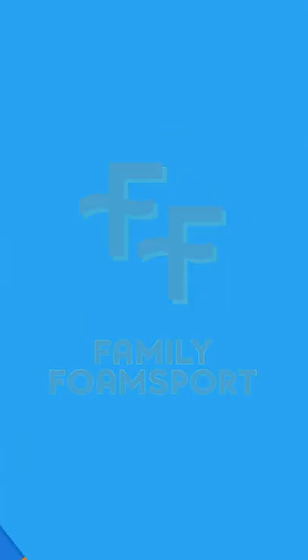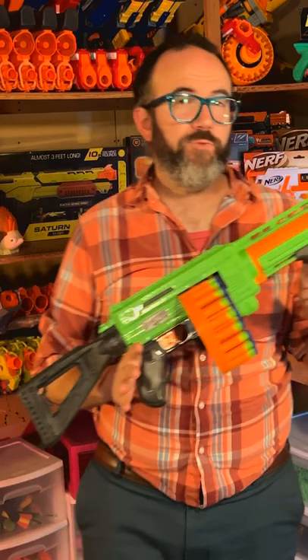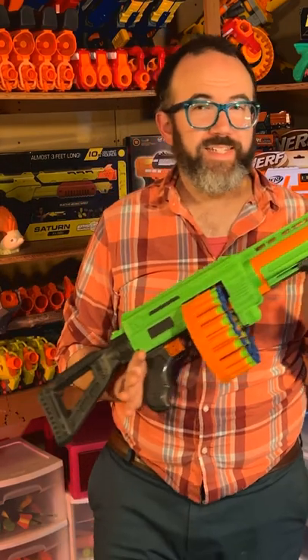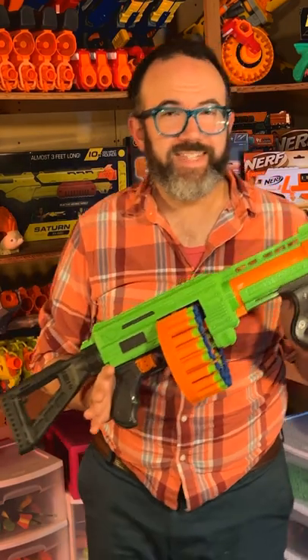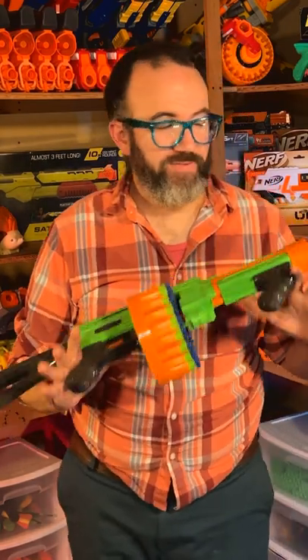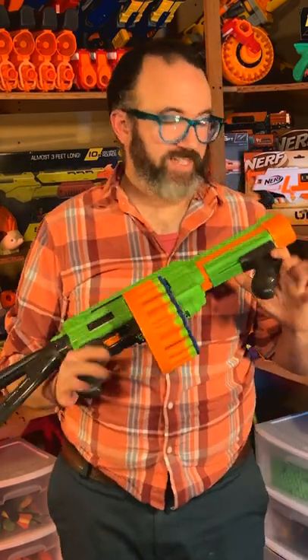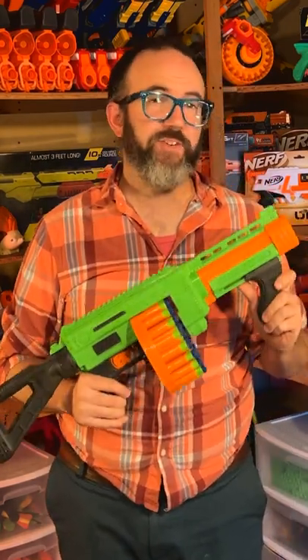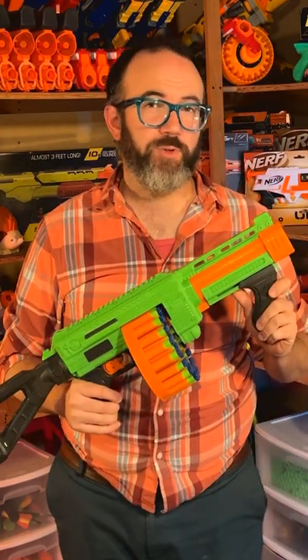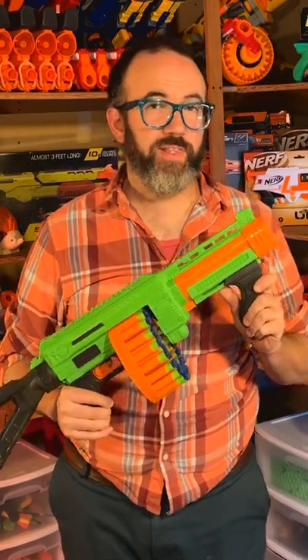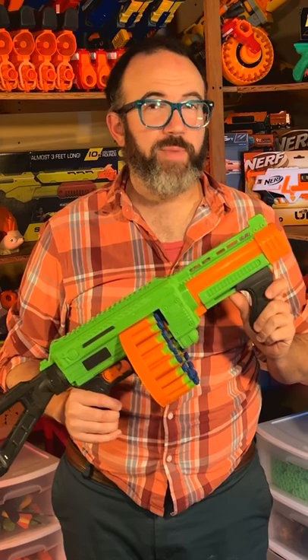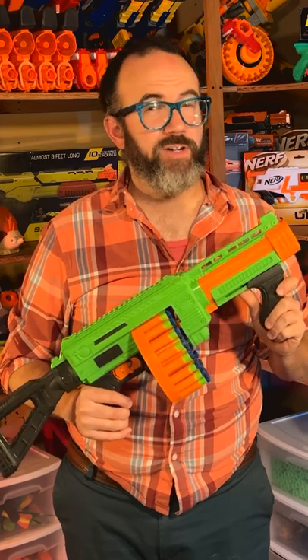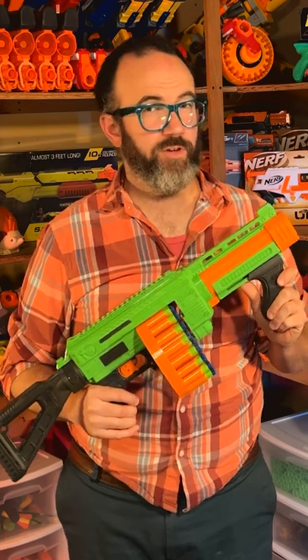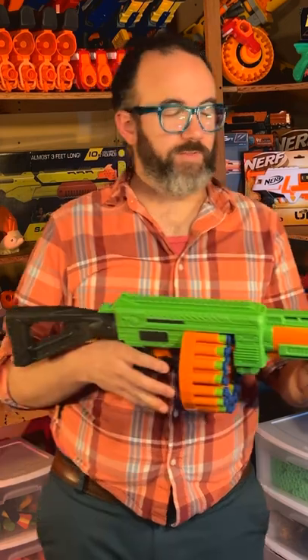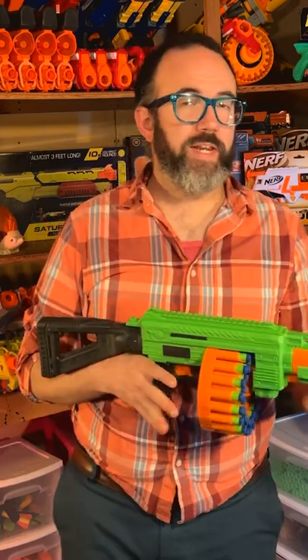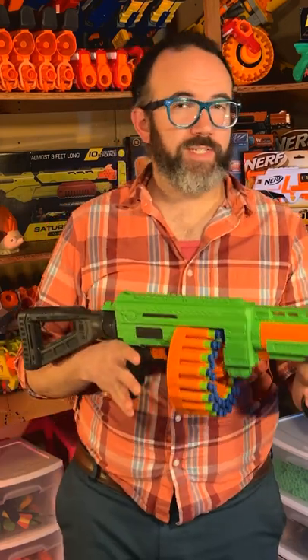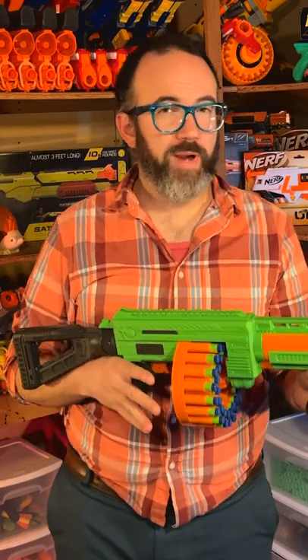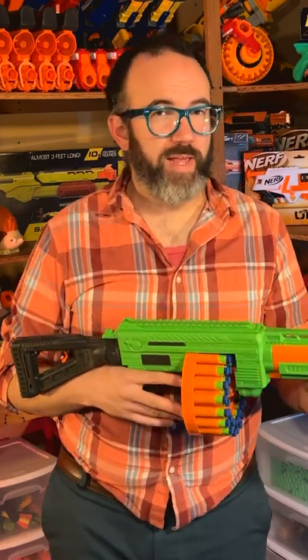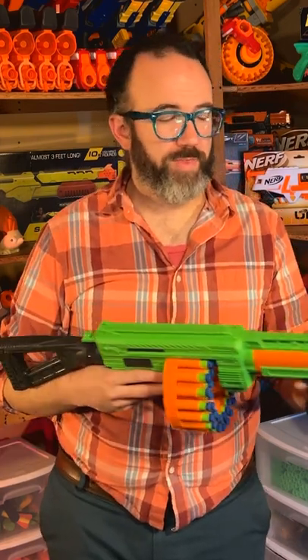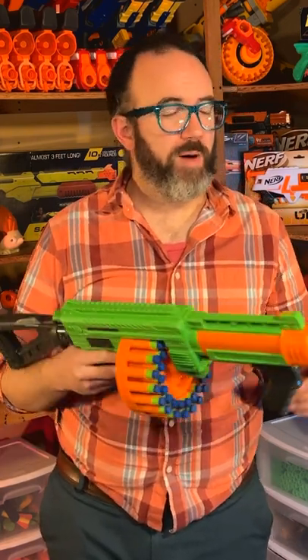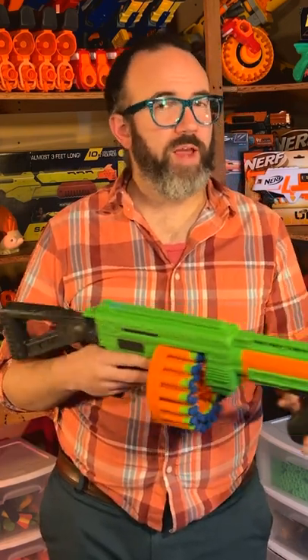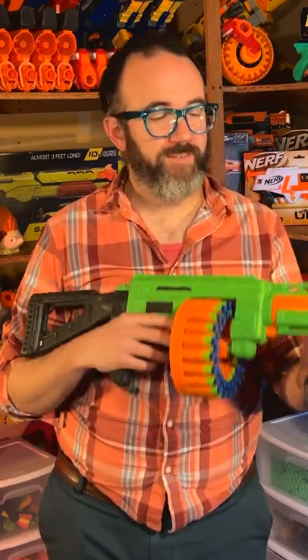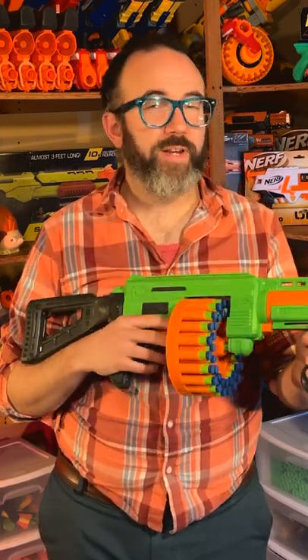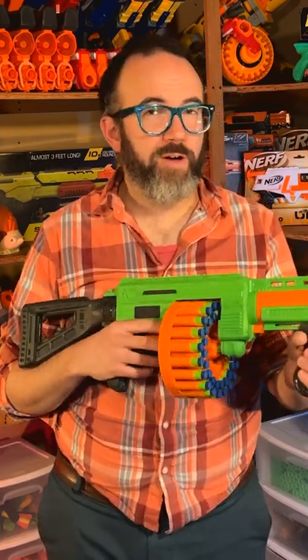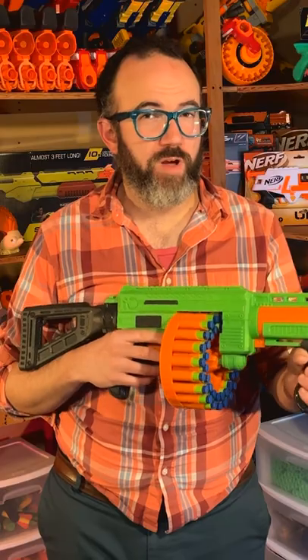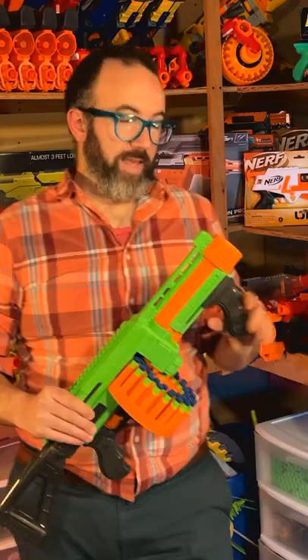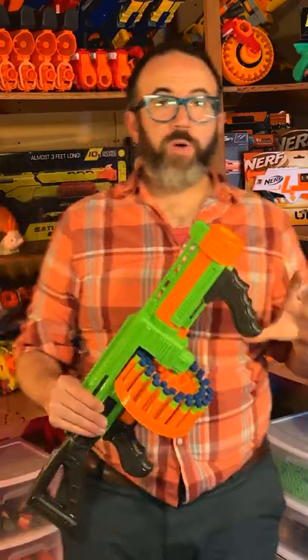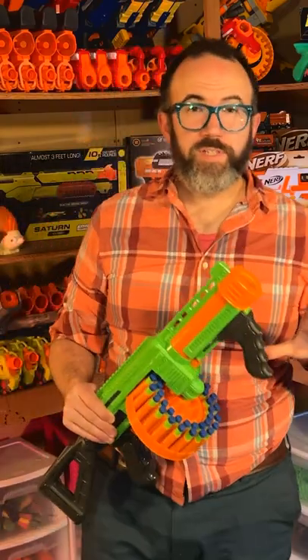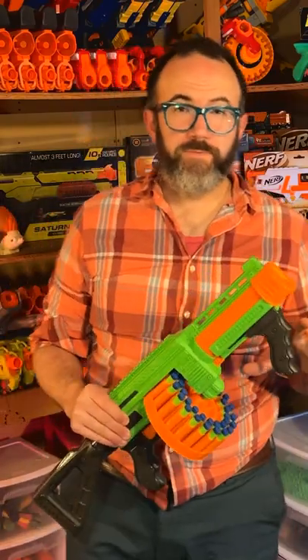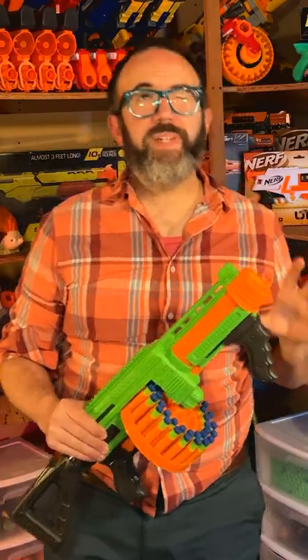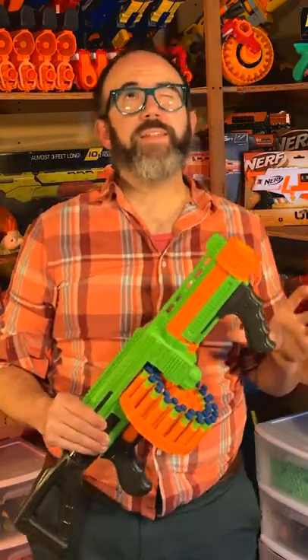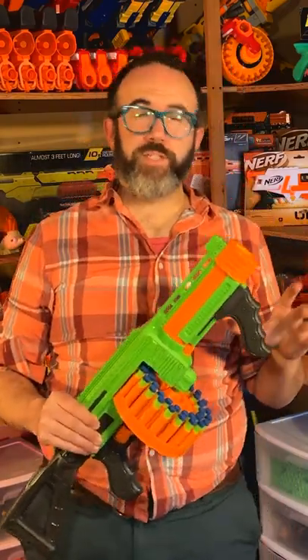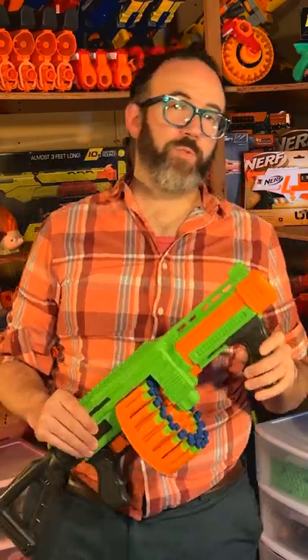Hey friends, it's KT and this is the Adventure Force Villanator made by Dart Zone. The Villanator is a spring powered blaster with a pump prime and a 40 round drum, available as a Walmart exclusive for a ridiculously cheap $20.